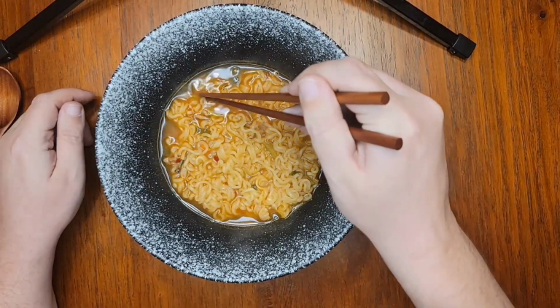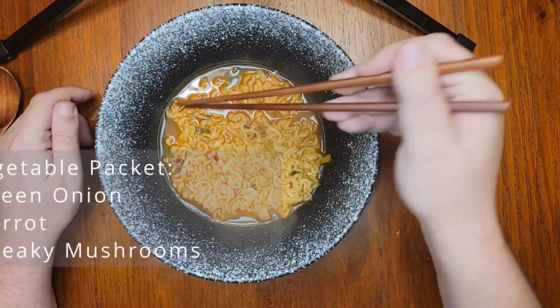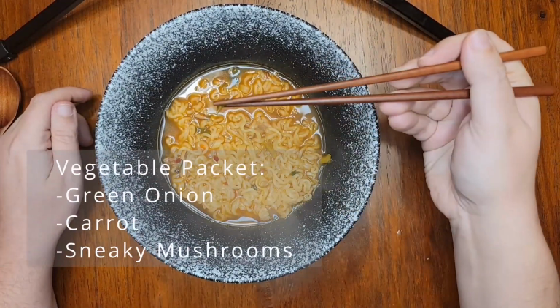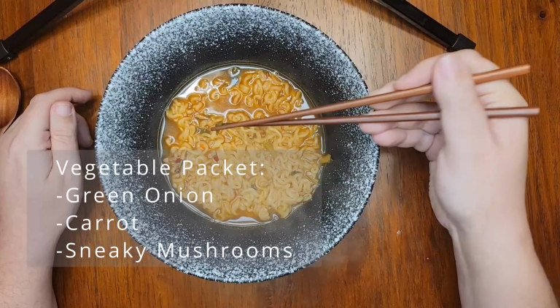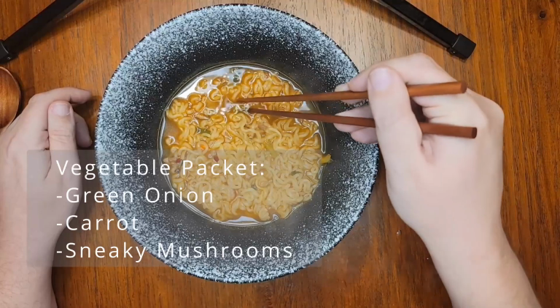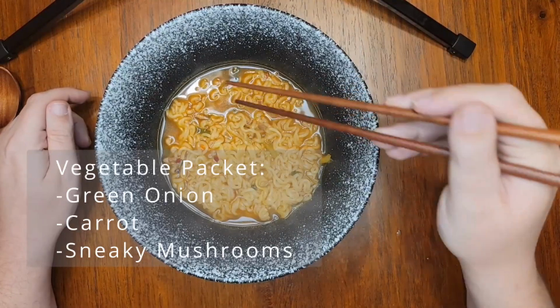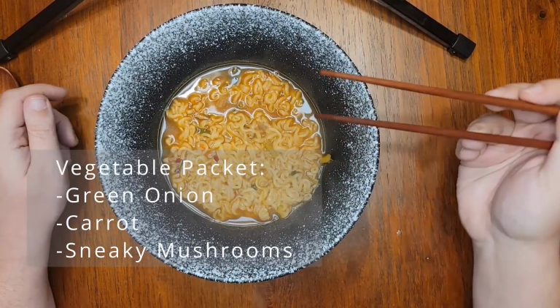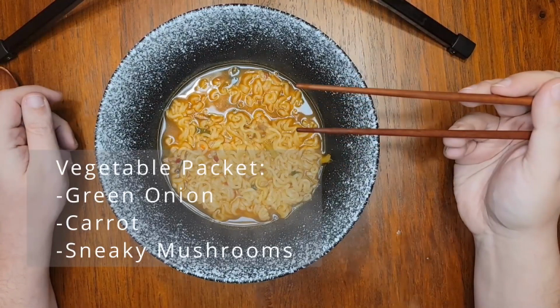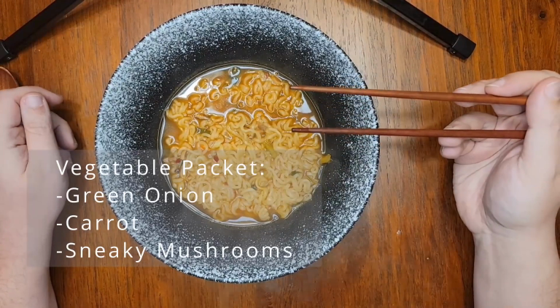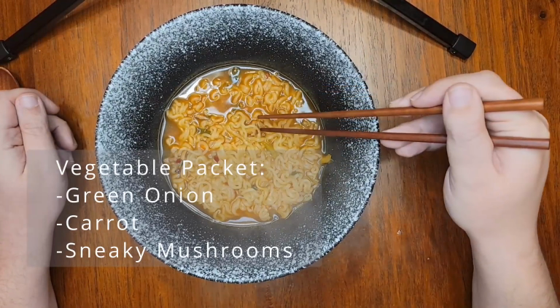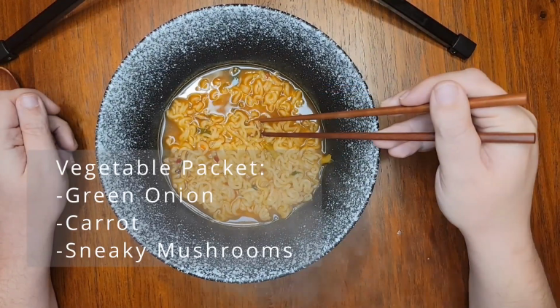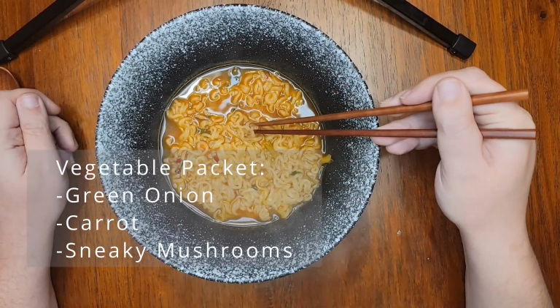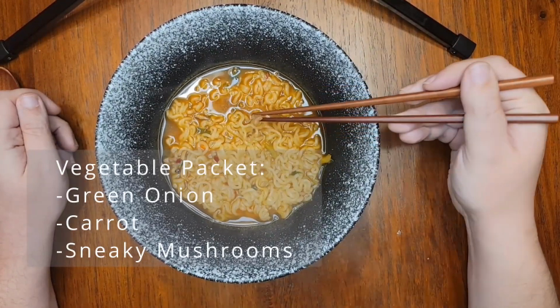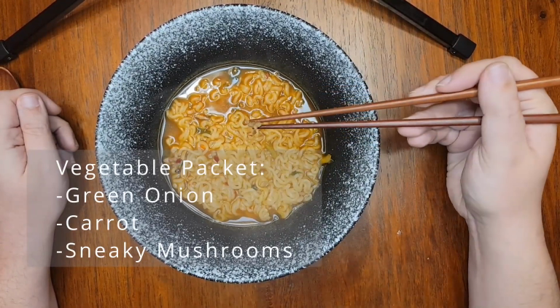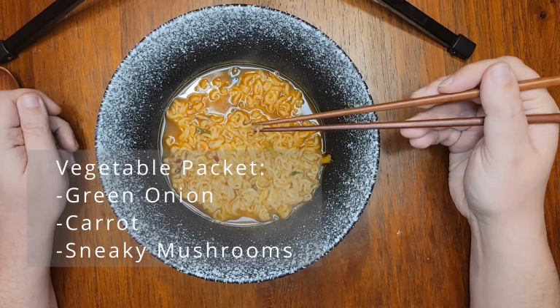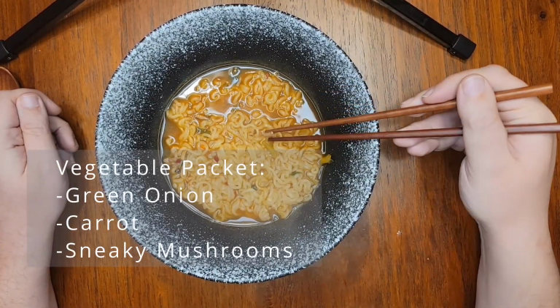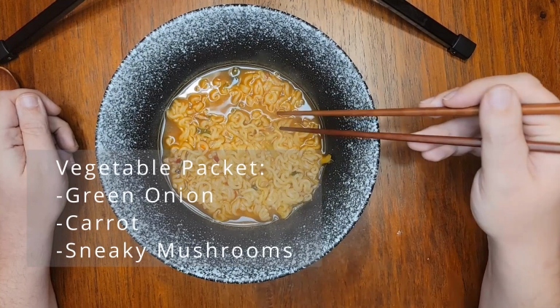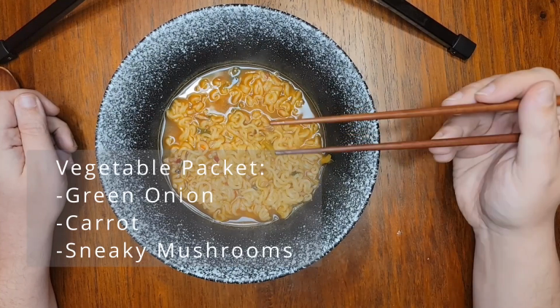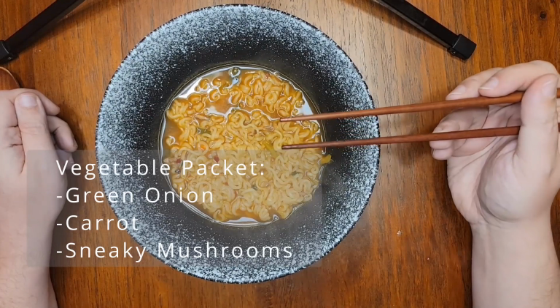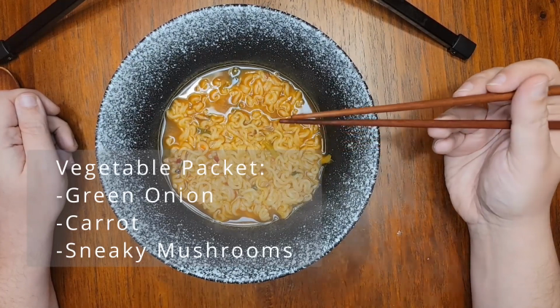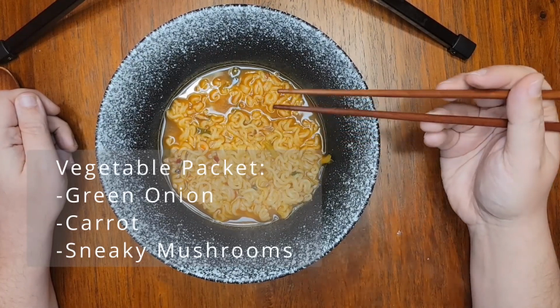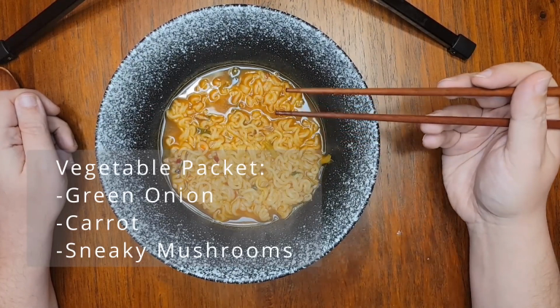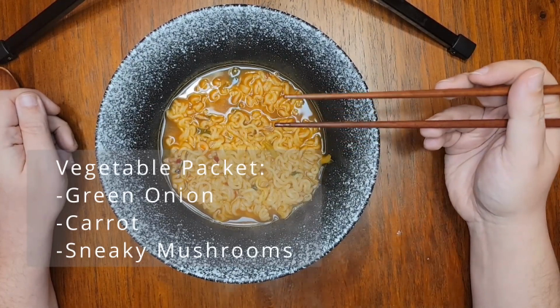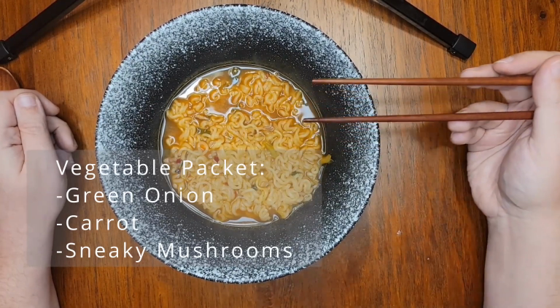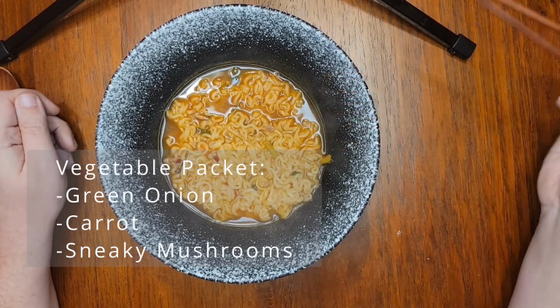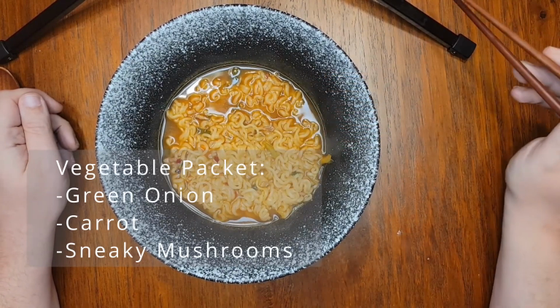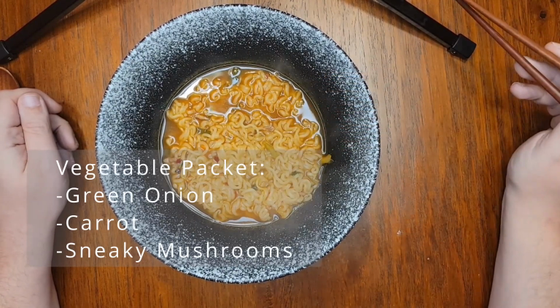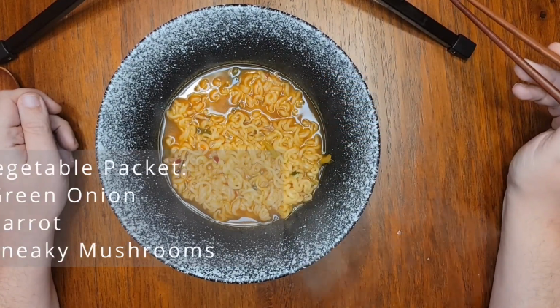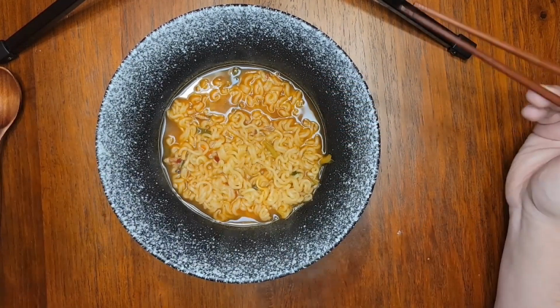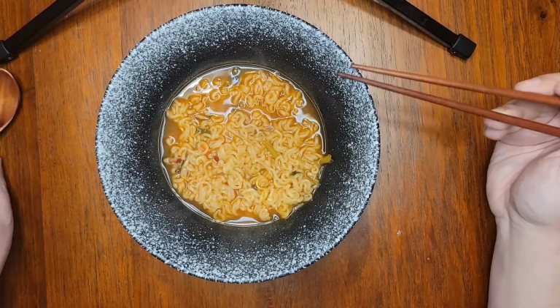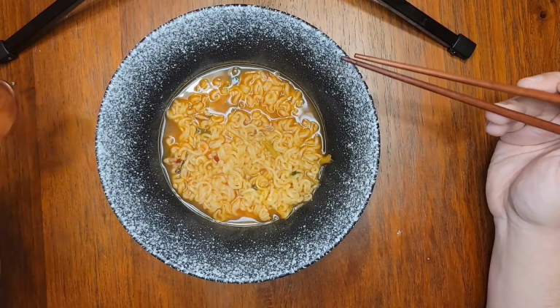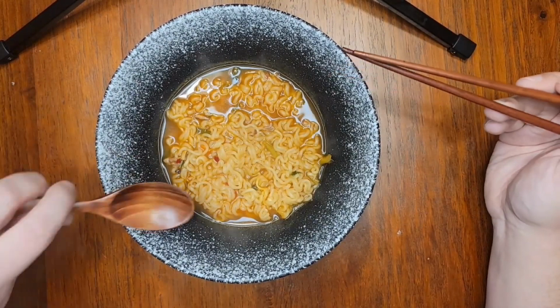The vegetable packet is largely green onion and carrot, with some chunks of mushroom that could easily be mistaken for dehydrated beef. I swear, if I had not run the ingredients before filming this, I would have said that it actually was beef.